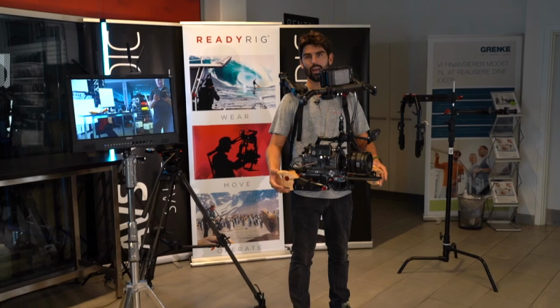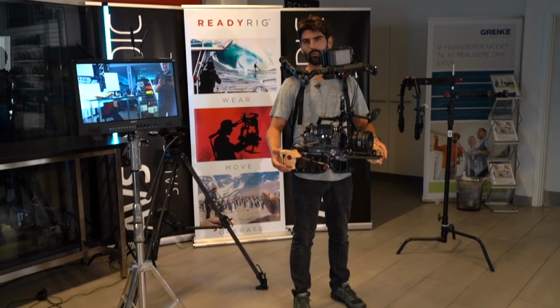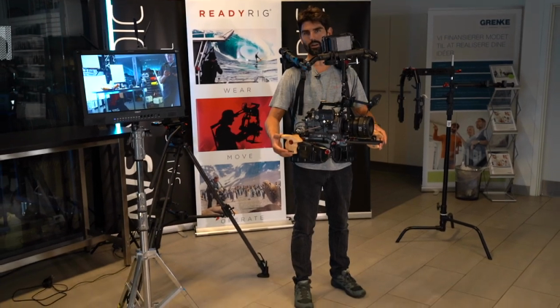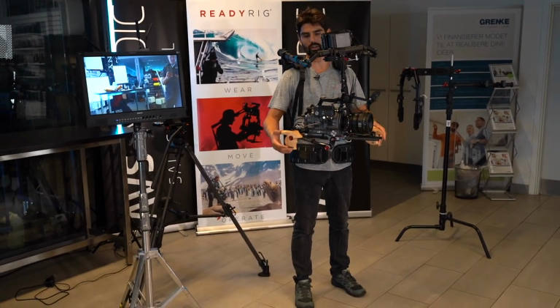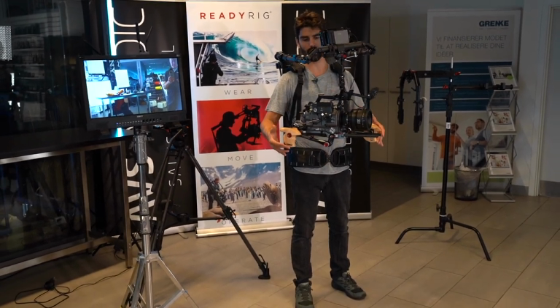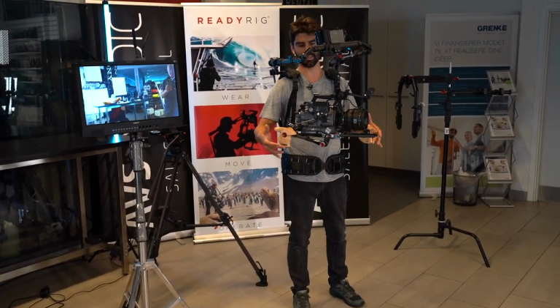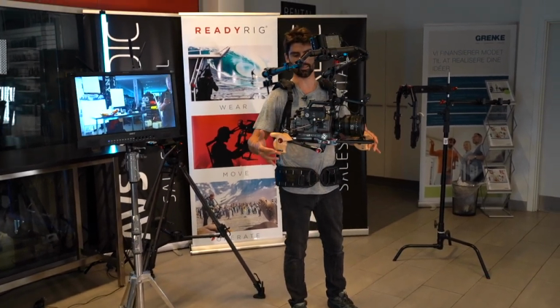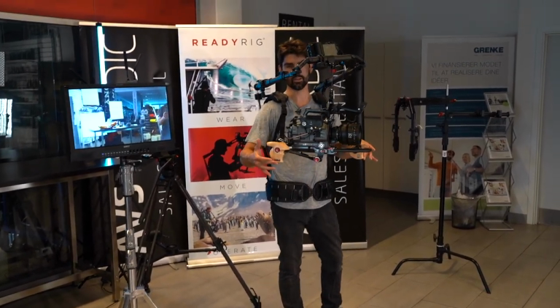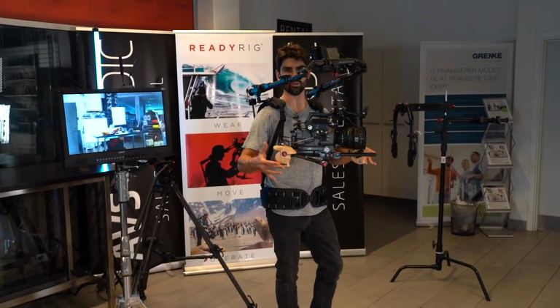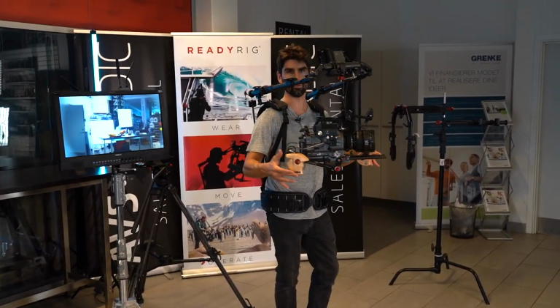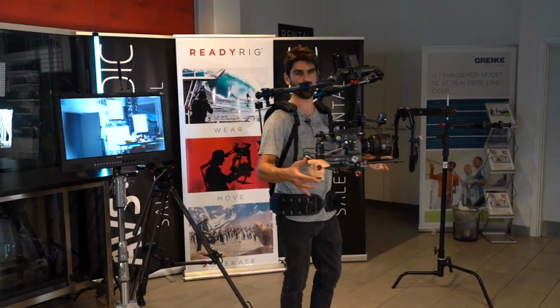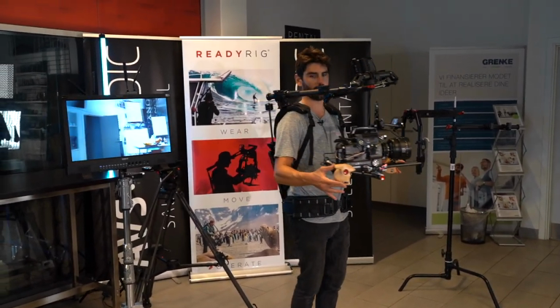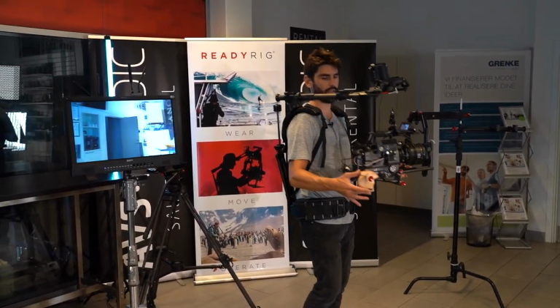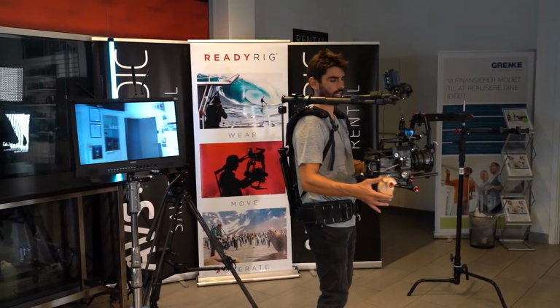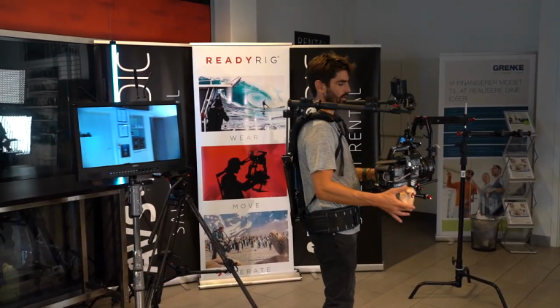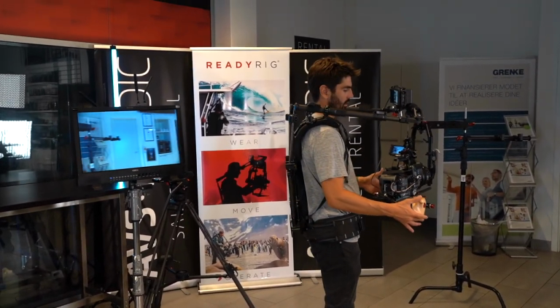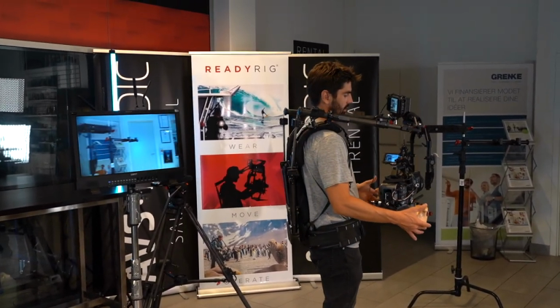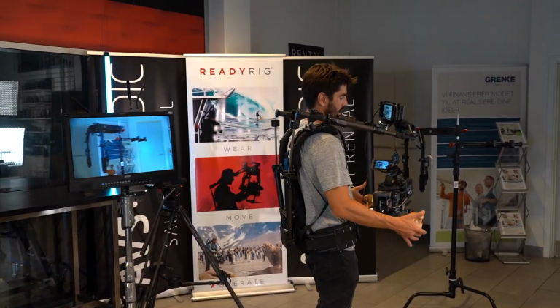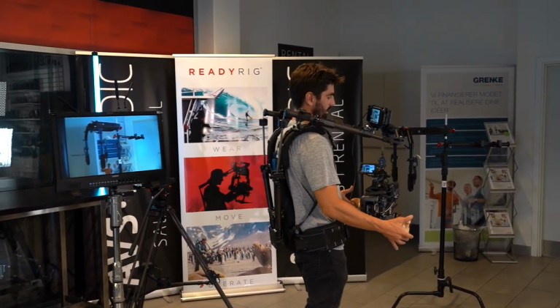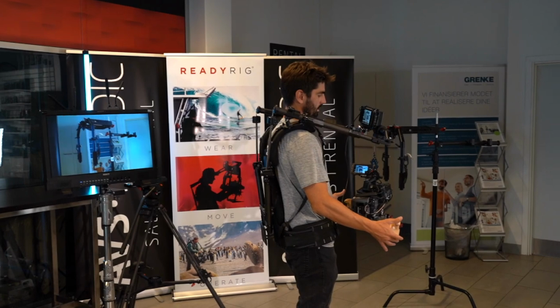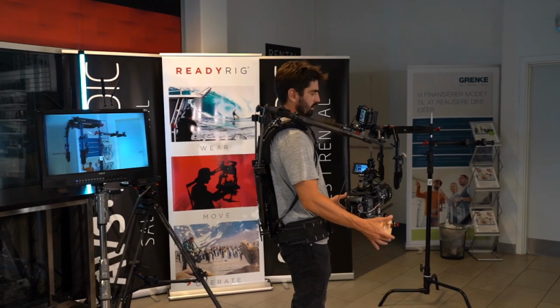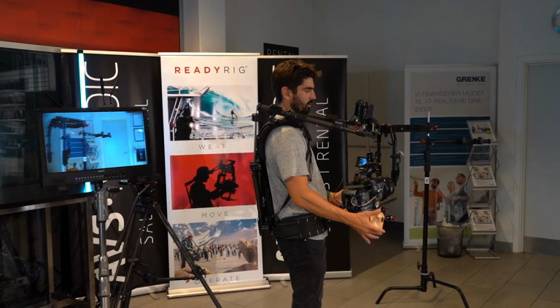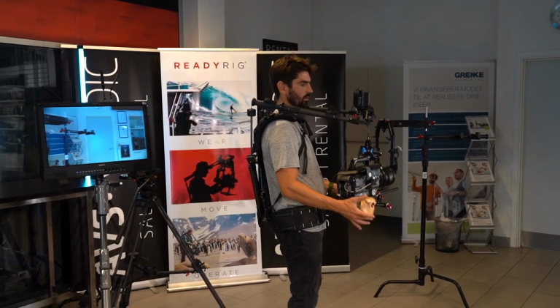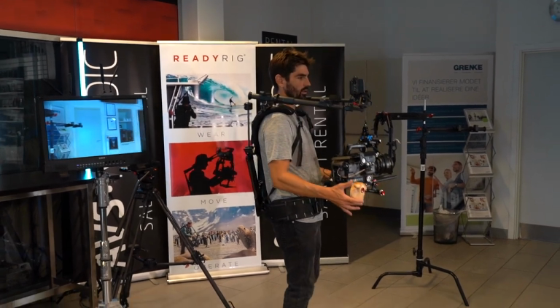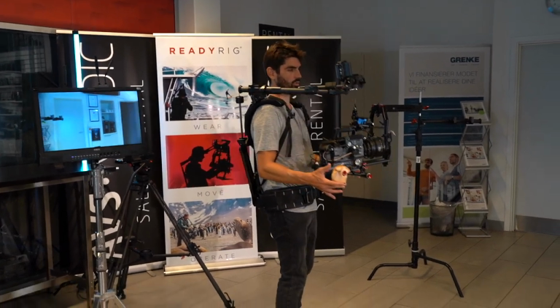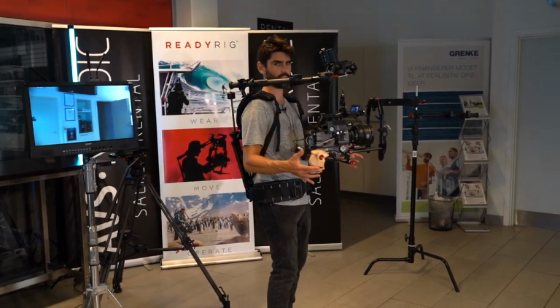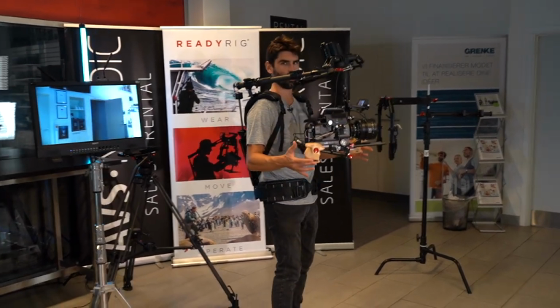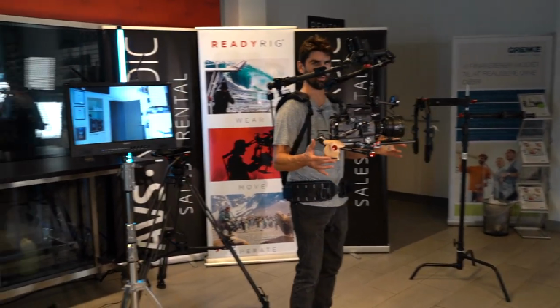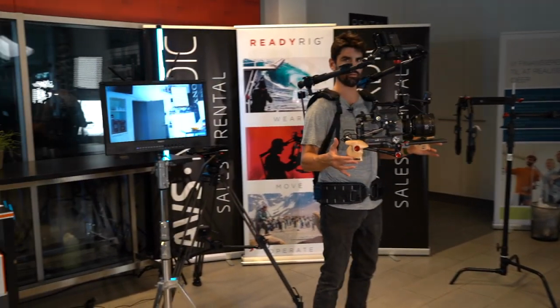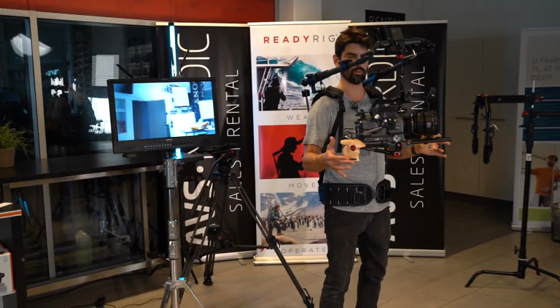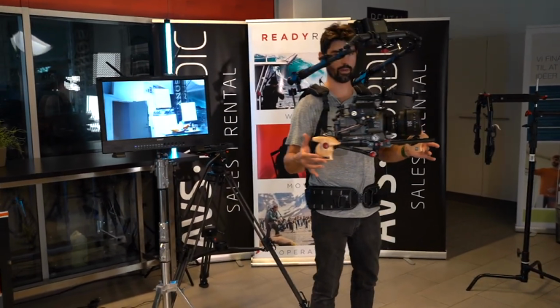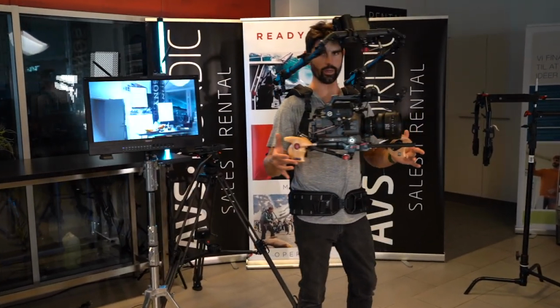Hey everyone, this is the new ReadyRig Vega and this is the new Crossbar from ReadyRig.